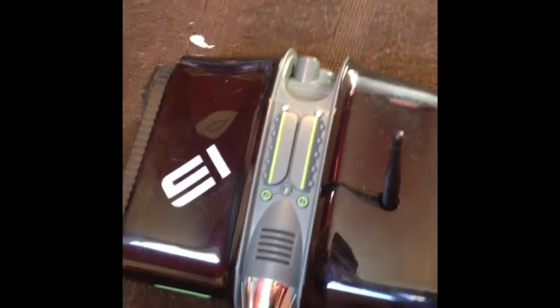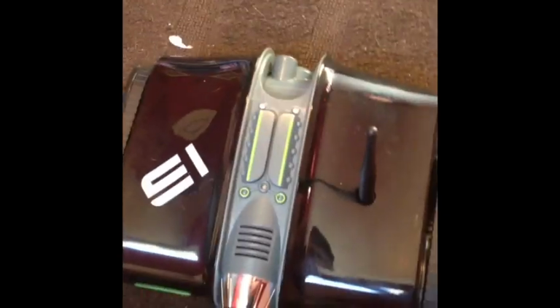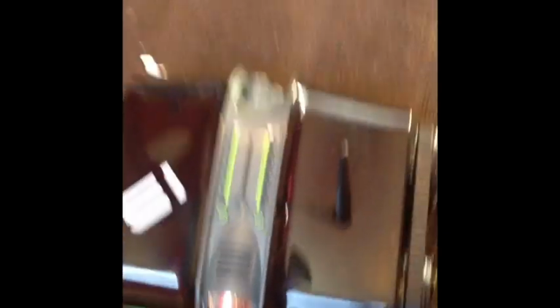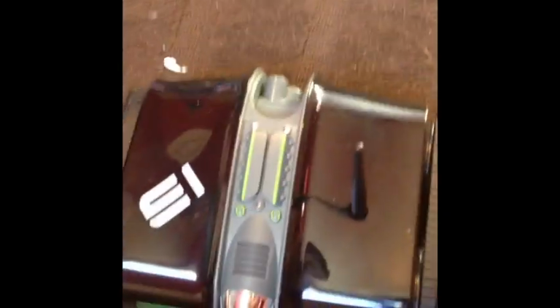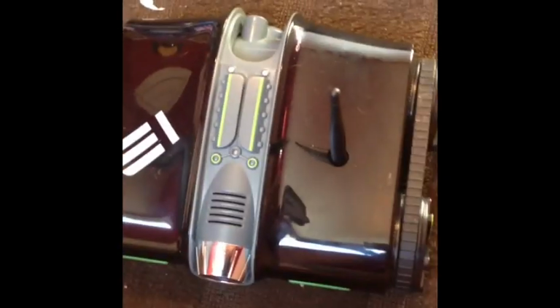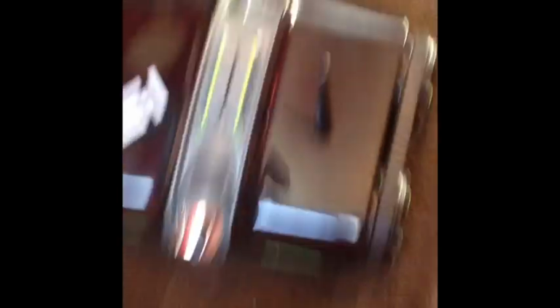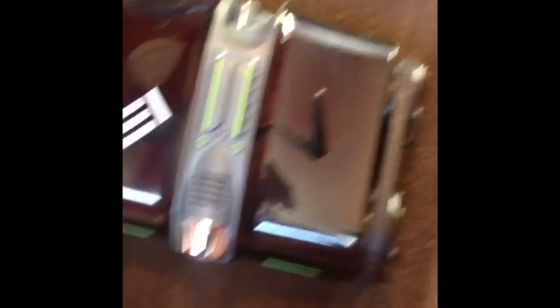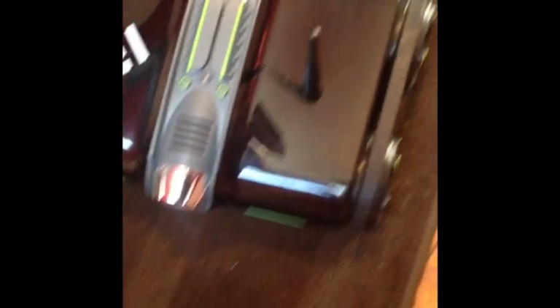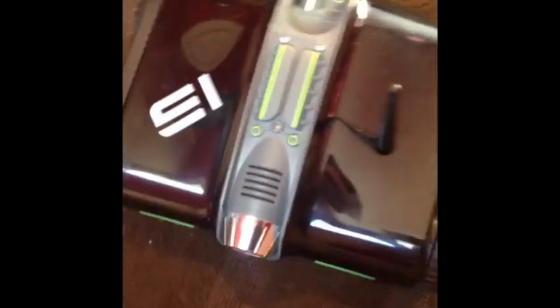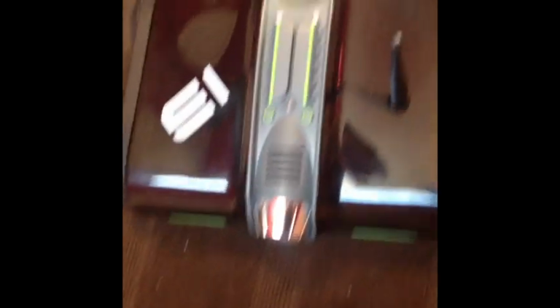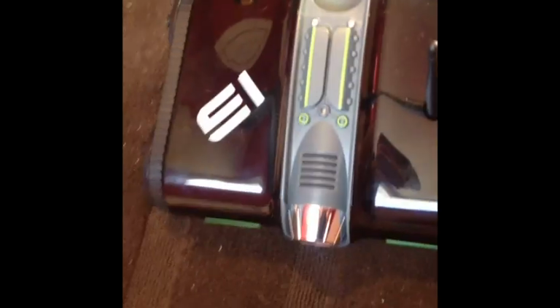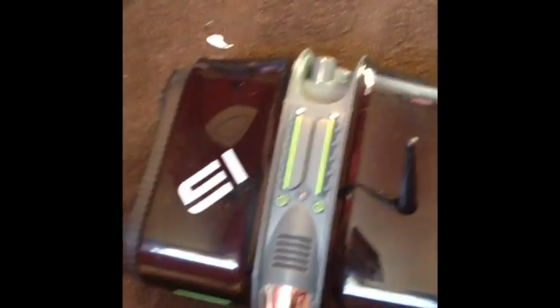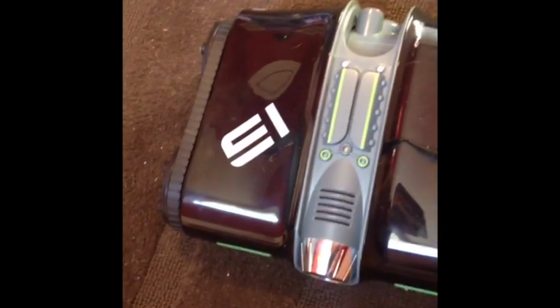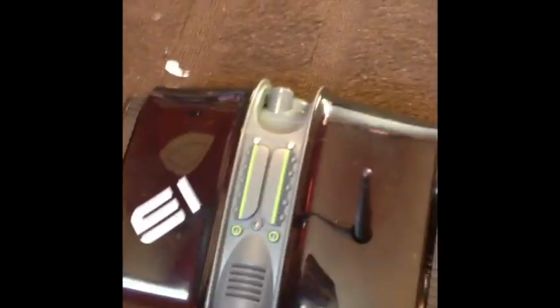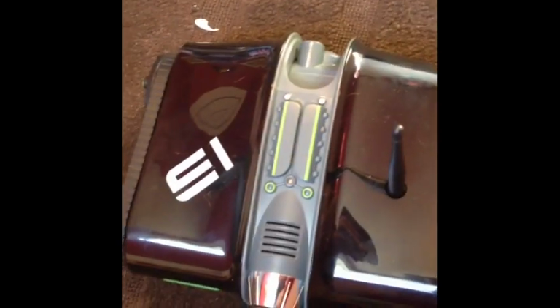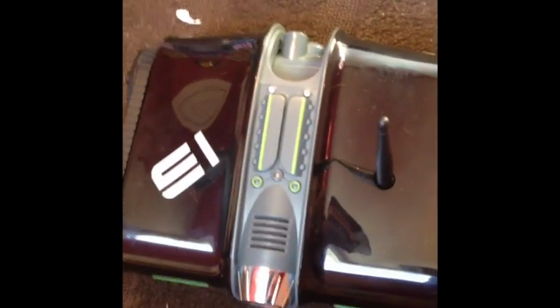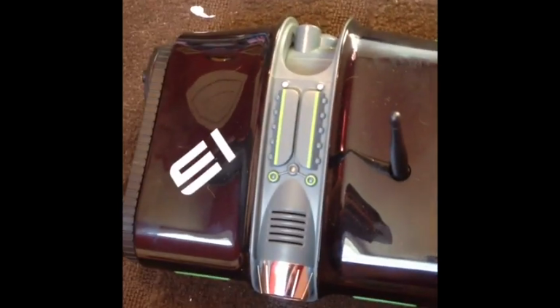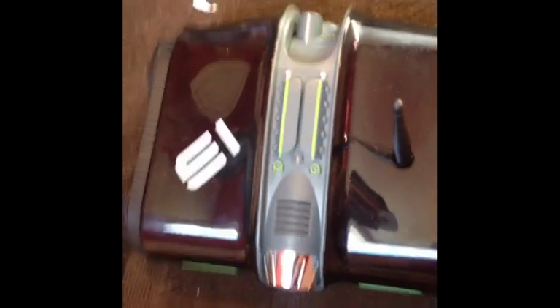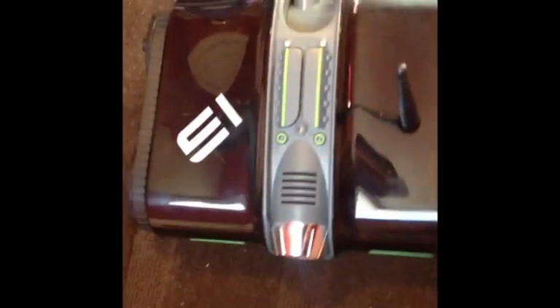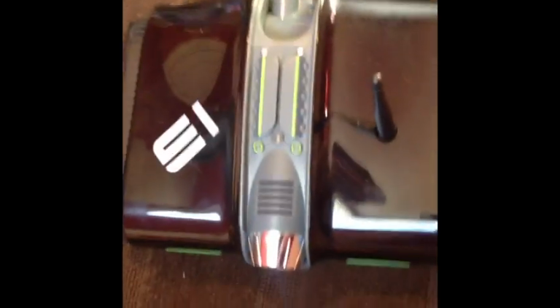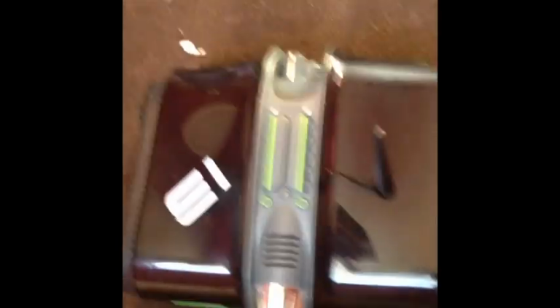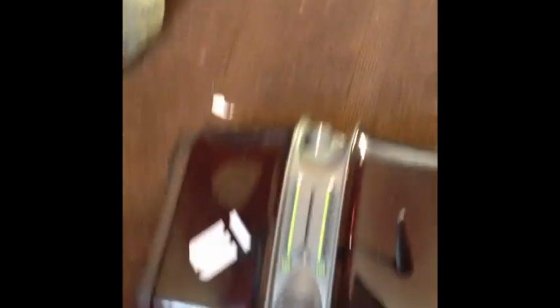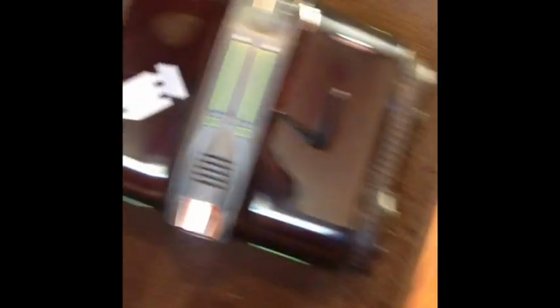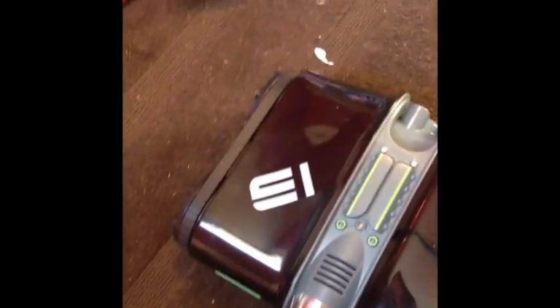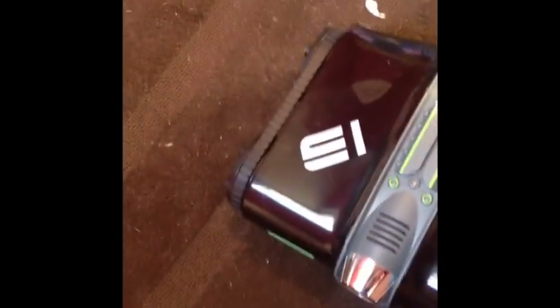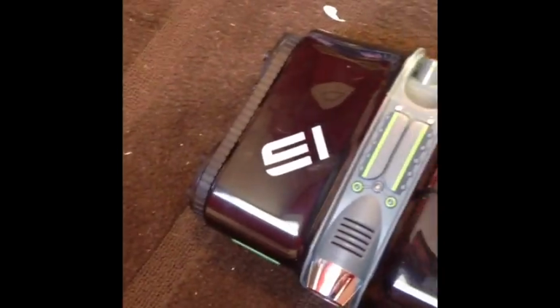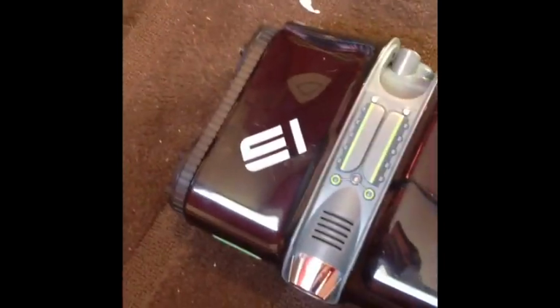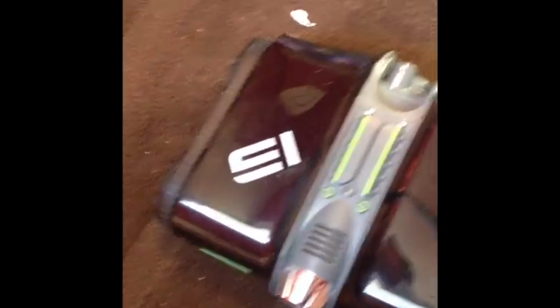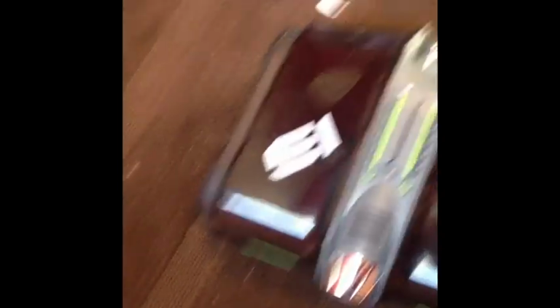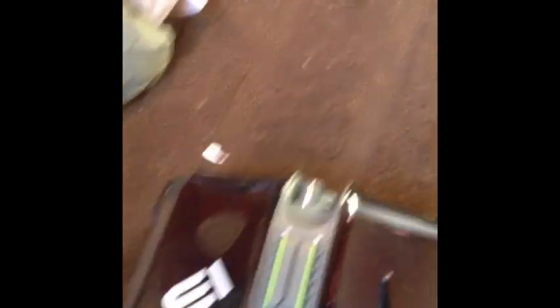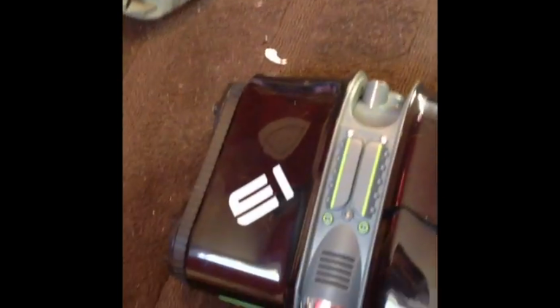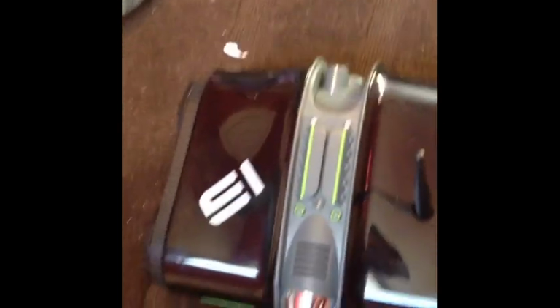Hey guys, I'm going to be doing a review on this Rover Spy Tank 2.0. When I first heard of this, I just thought I had to get my hands on it because it seems really cool, but honestly, I'm kind of disappointed.